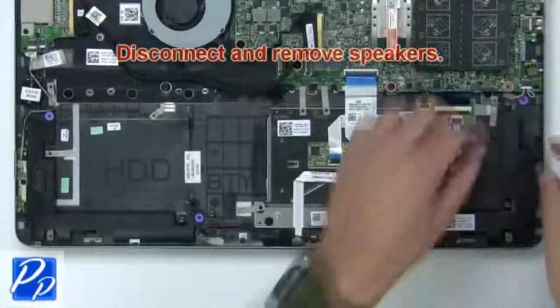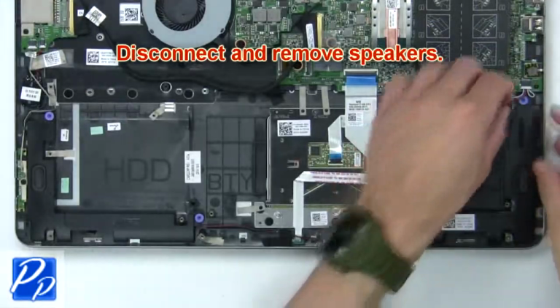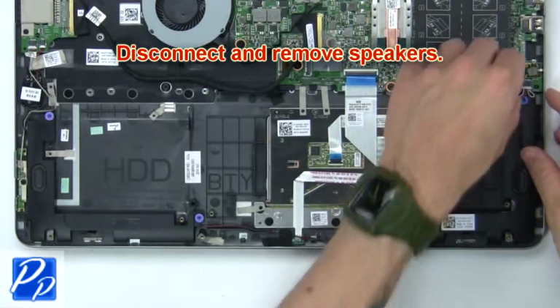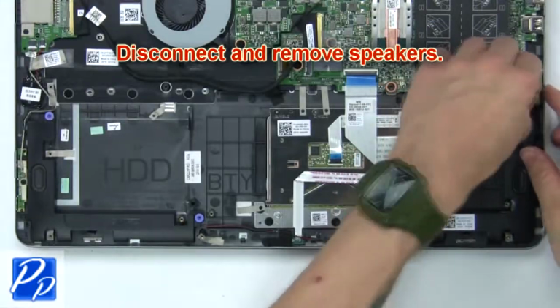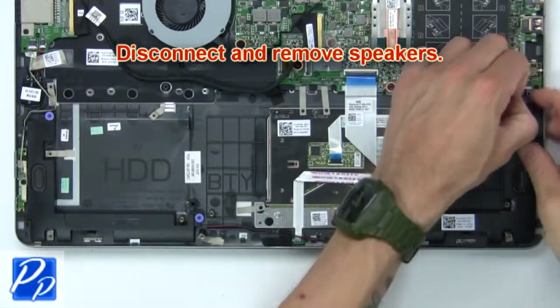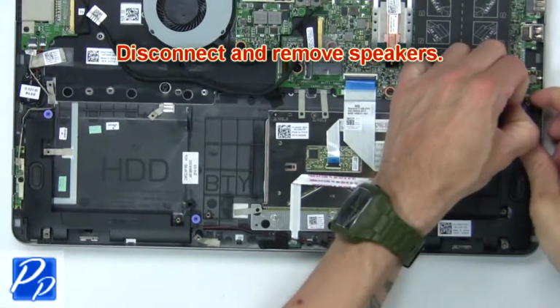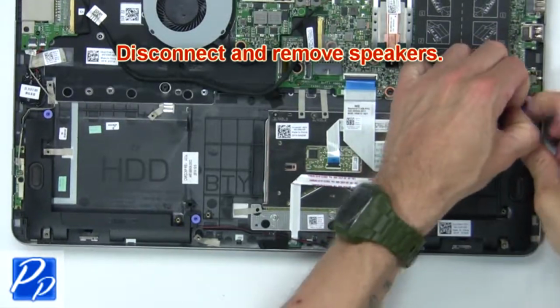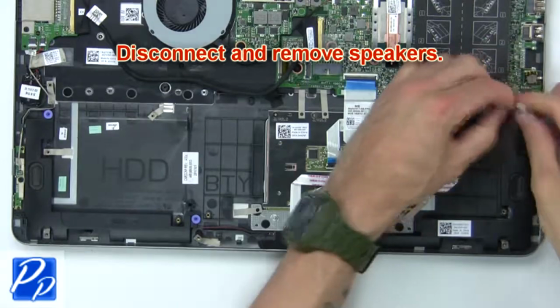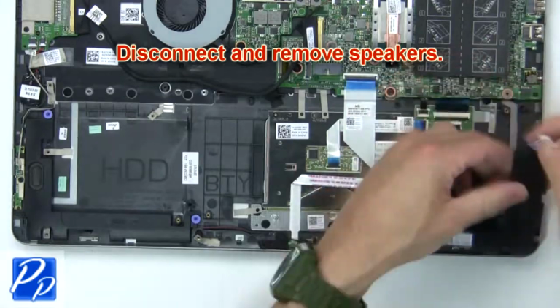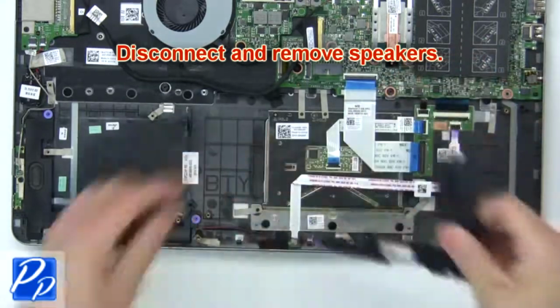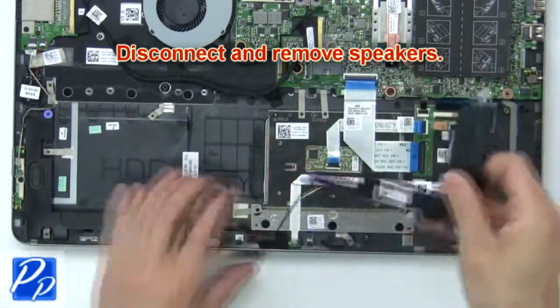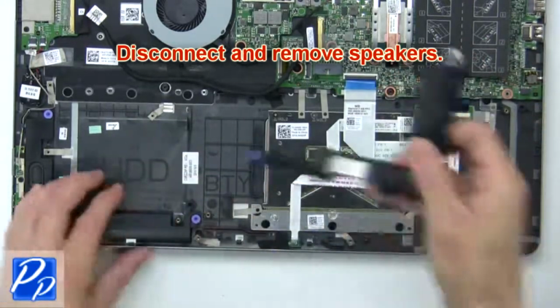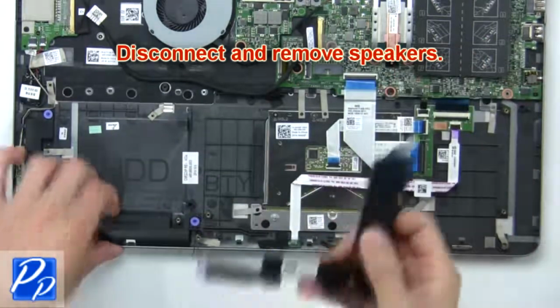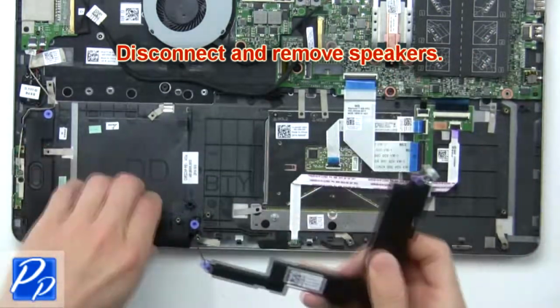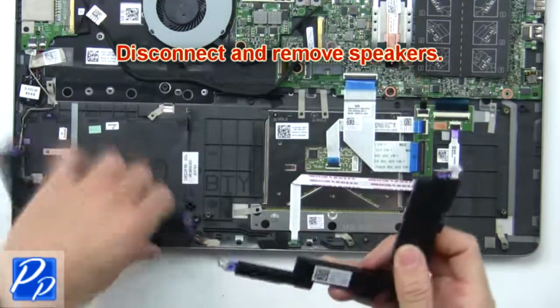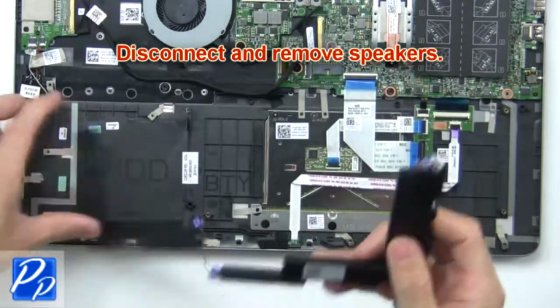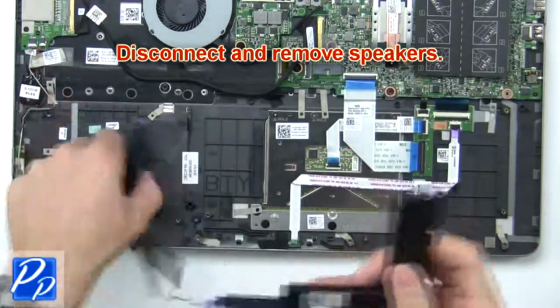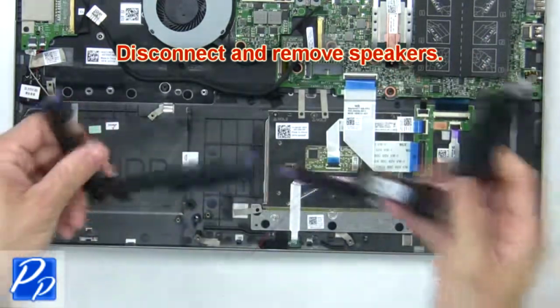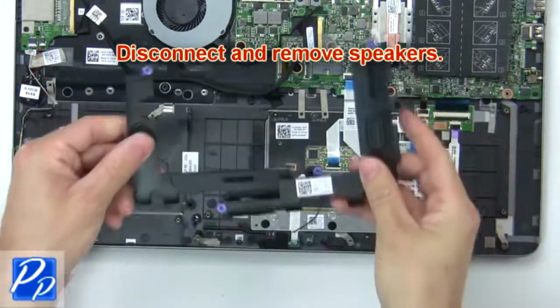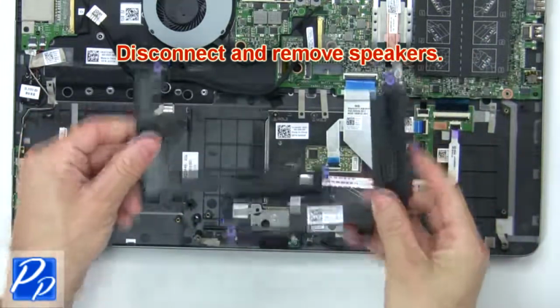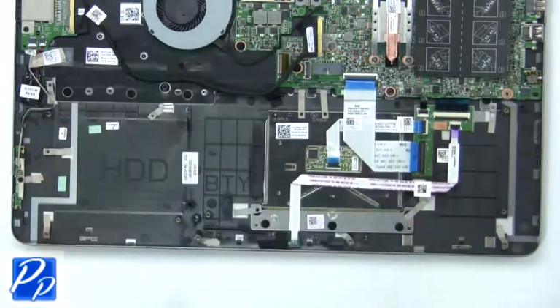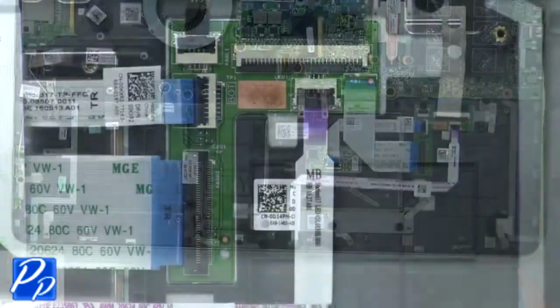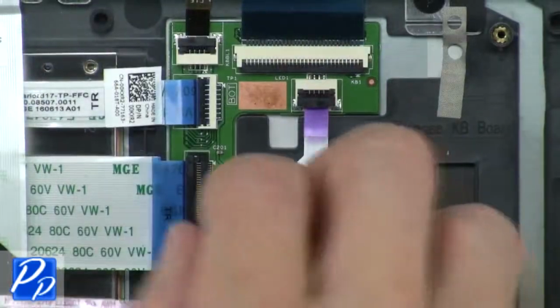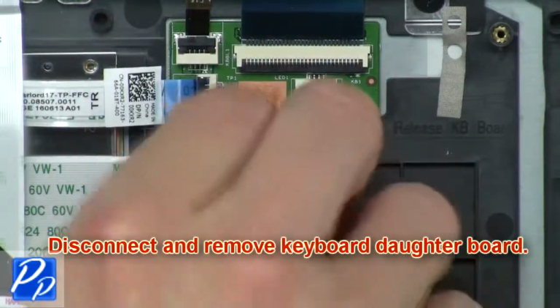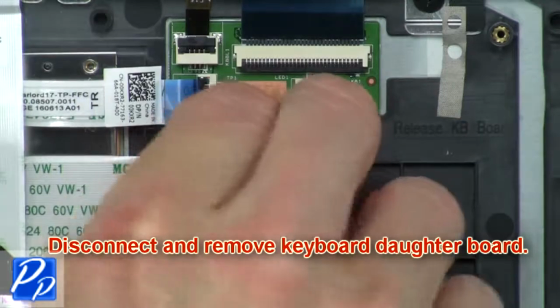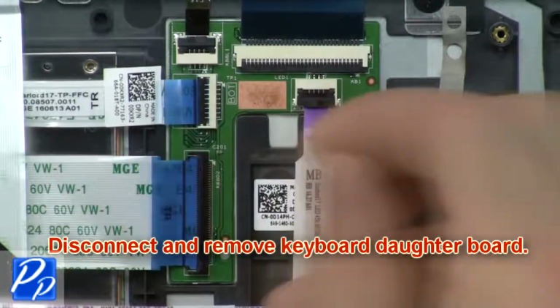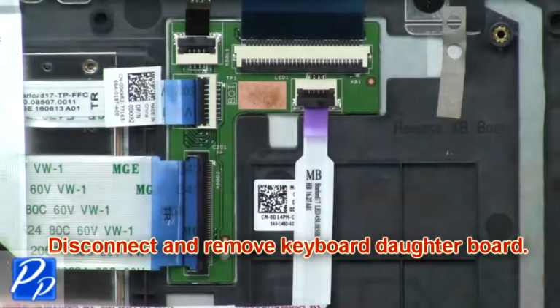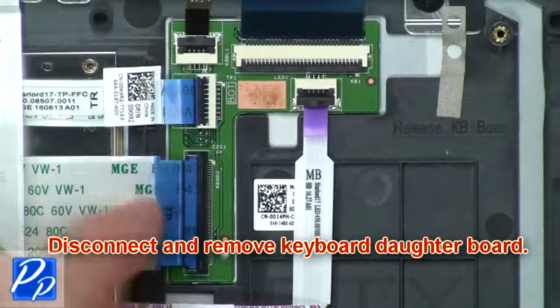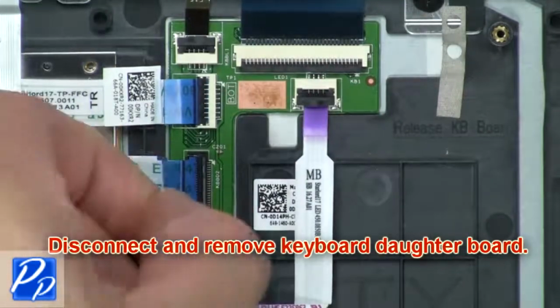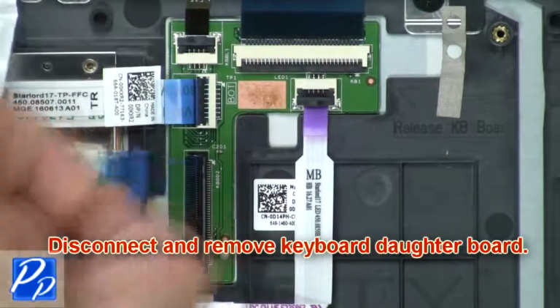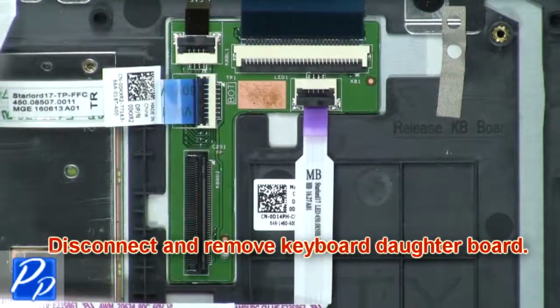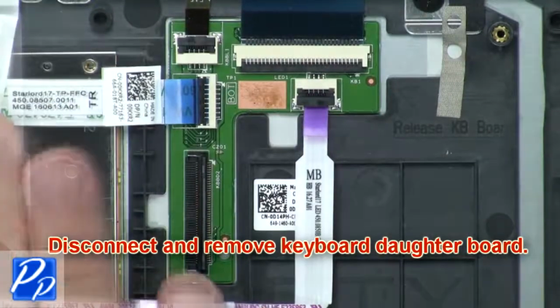Now disconnect and remove the speakers. Then disconnect and remove the keyboard daughter board.